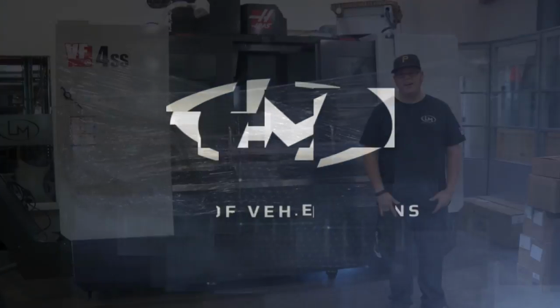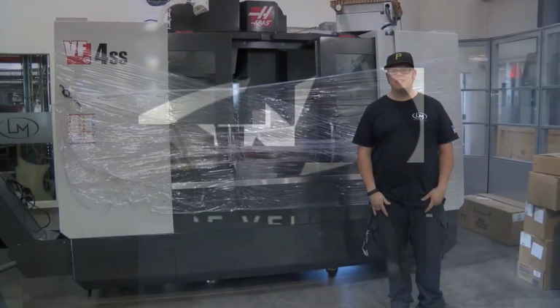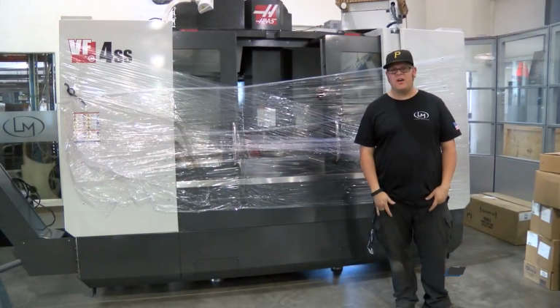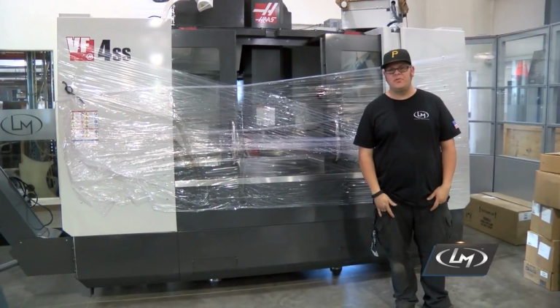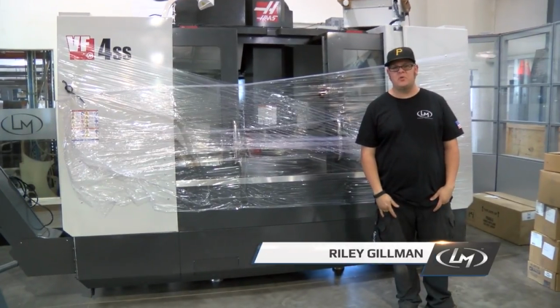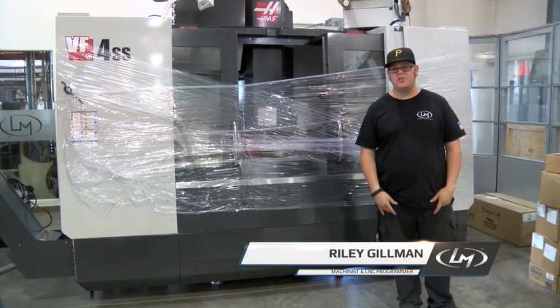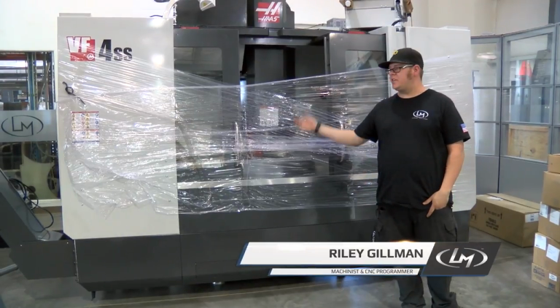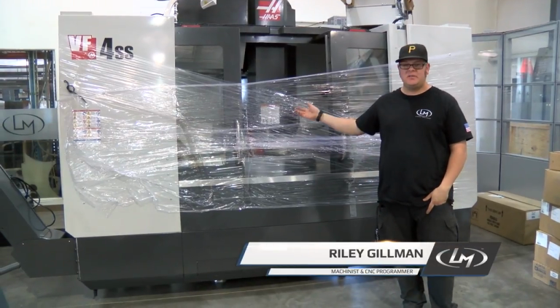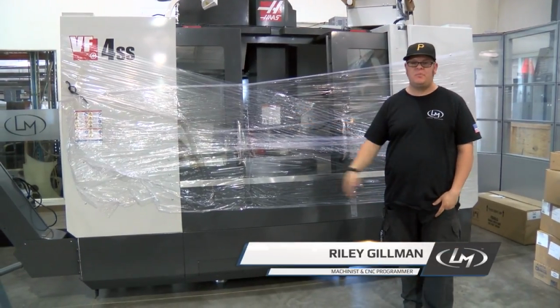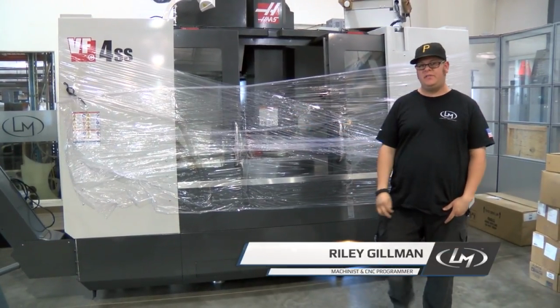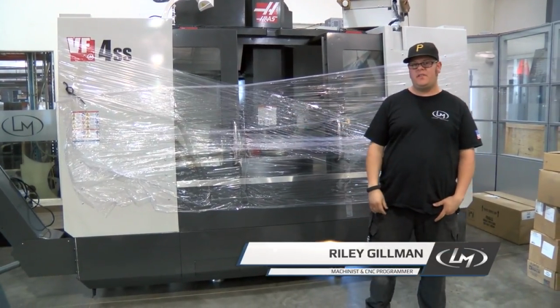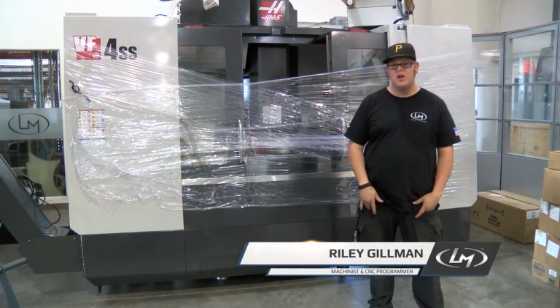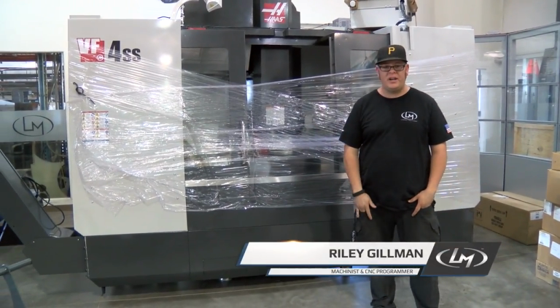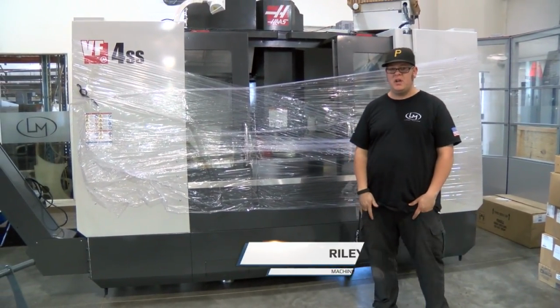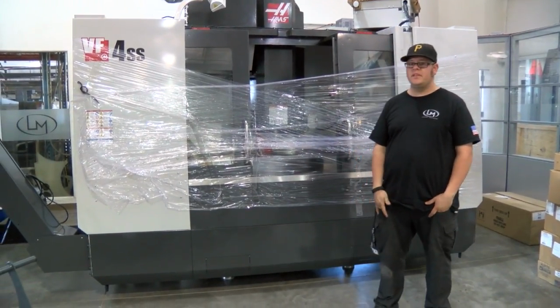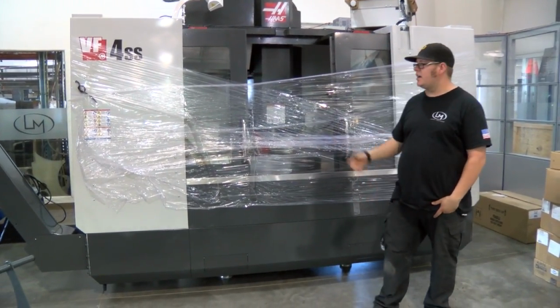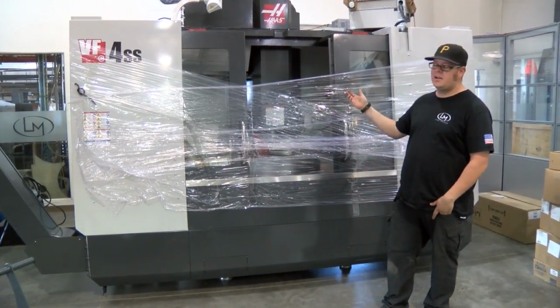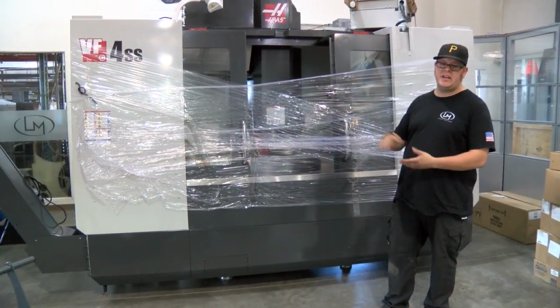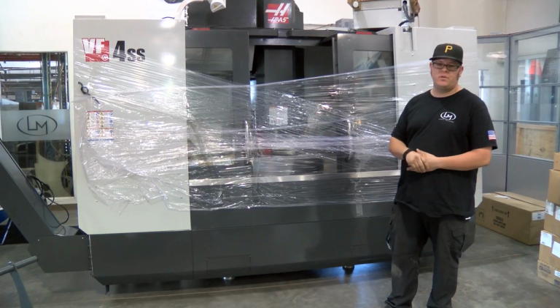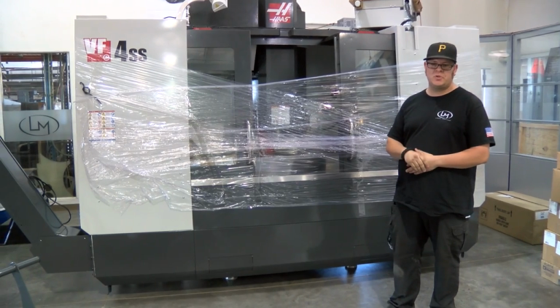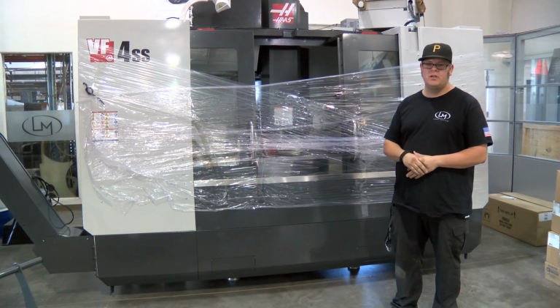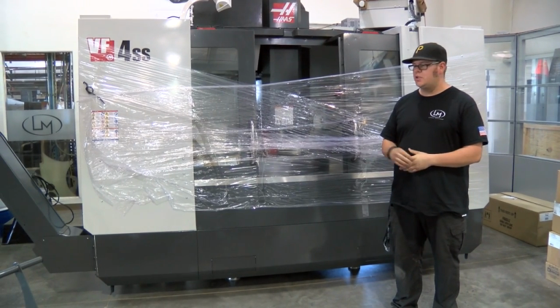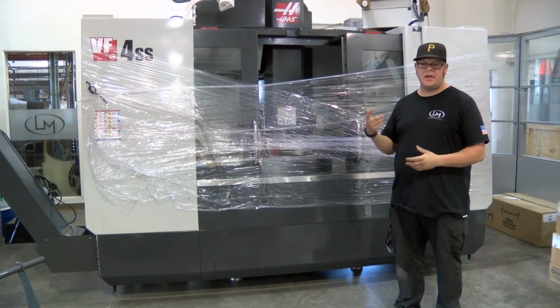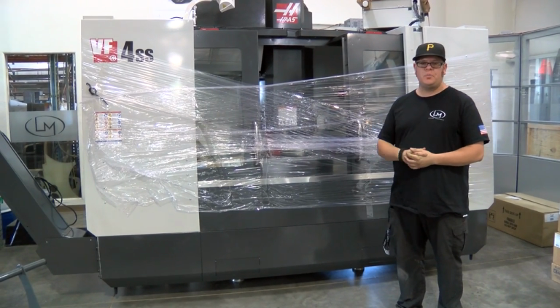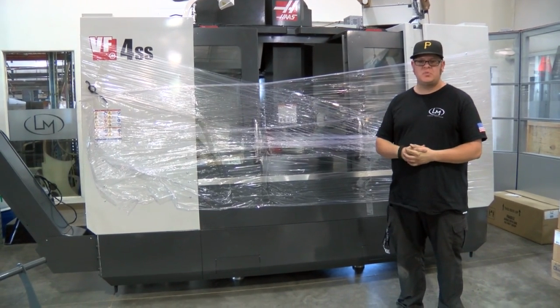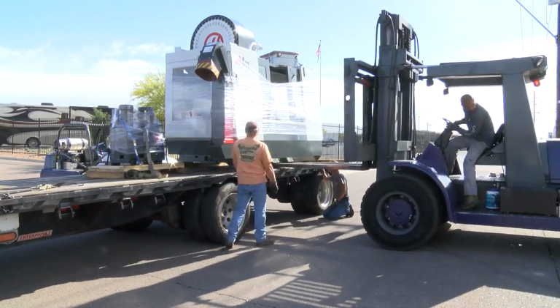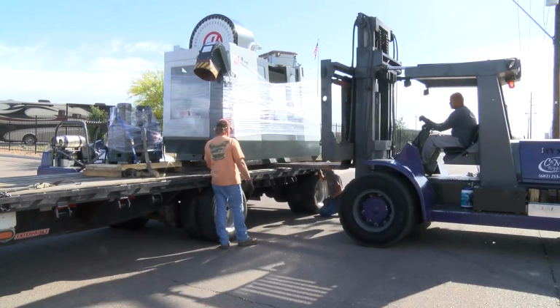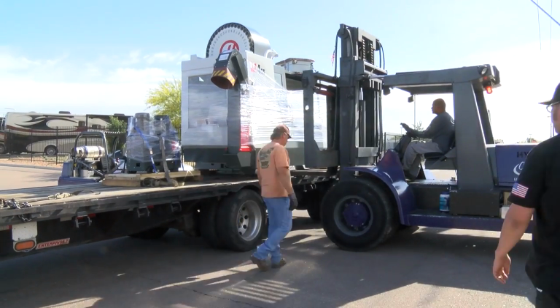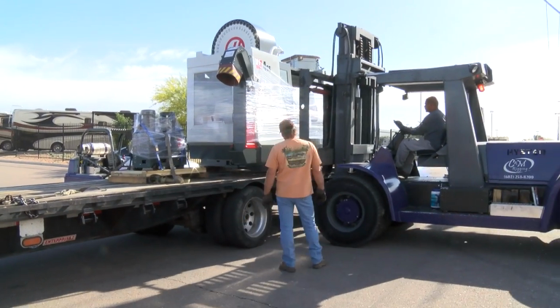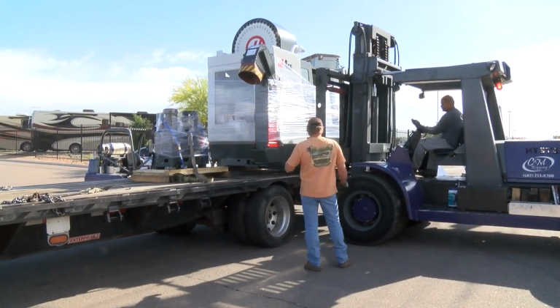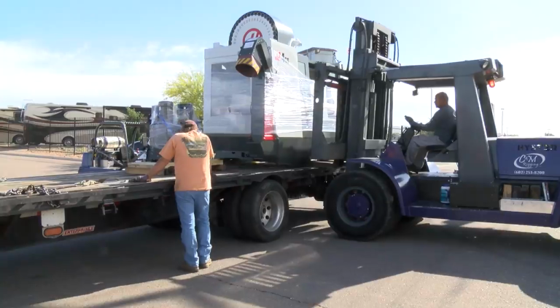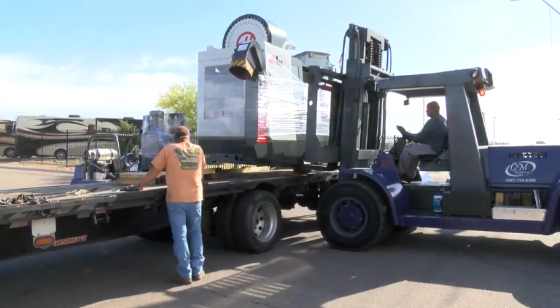Hi guys, this is Riley Gilman from Local Motors and as you can see I'm standing in front of a brand new mill. This is a Haas VF4 Super Speed, 12,000 rpm spindle, 1,000 psi high pressure through tool coolant.